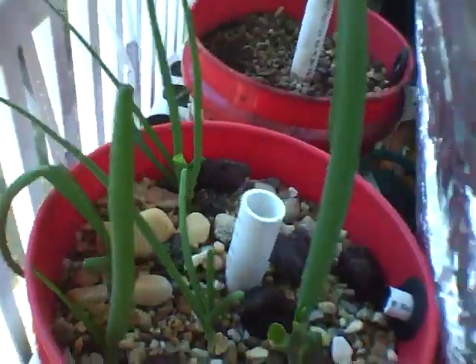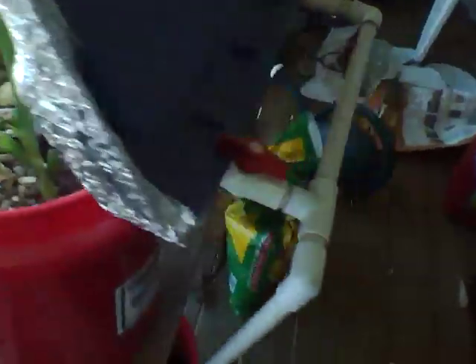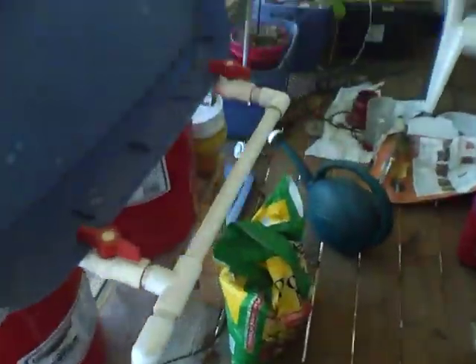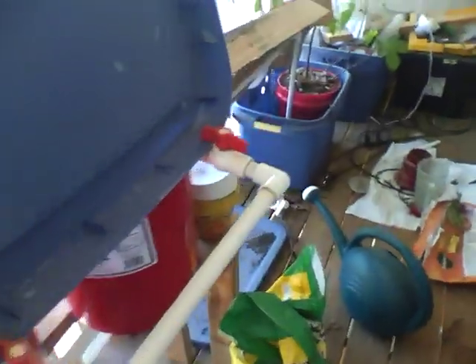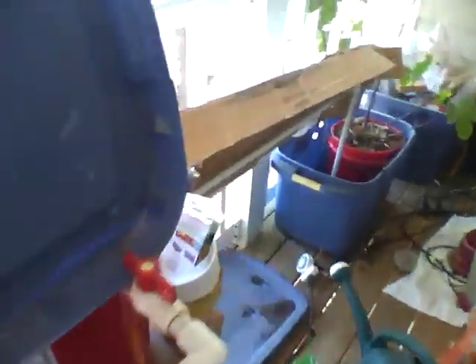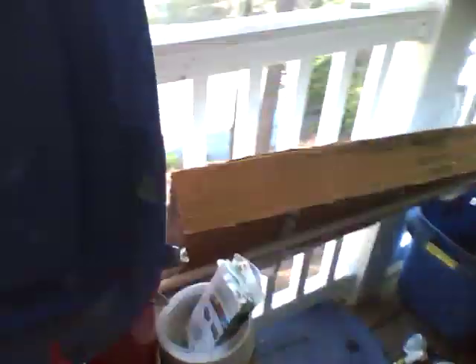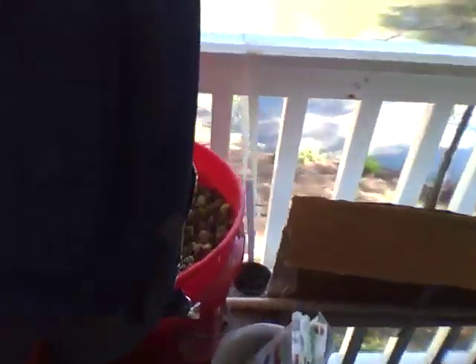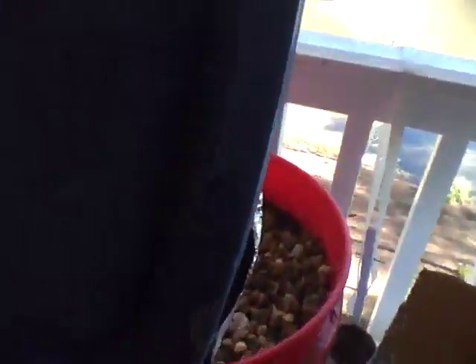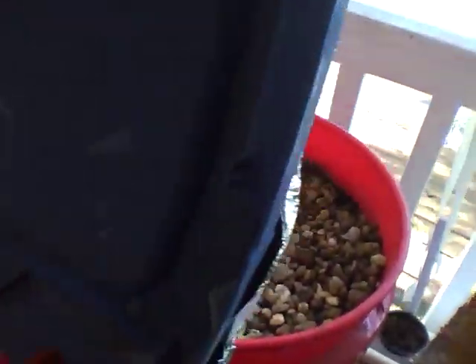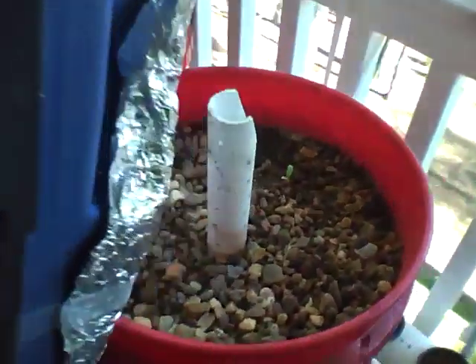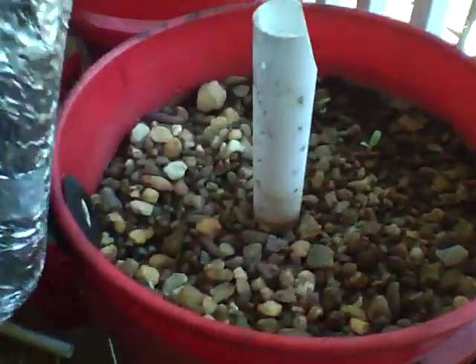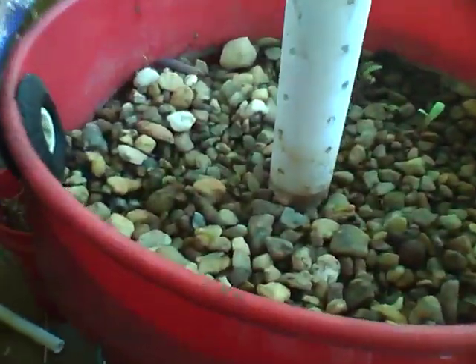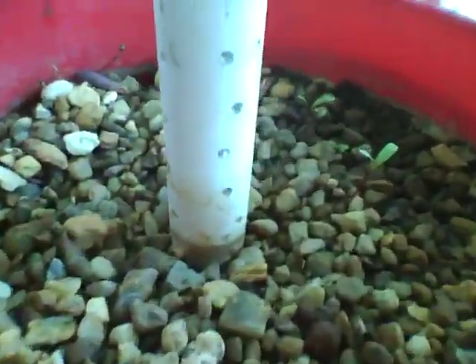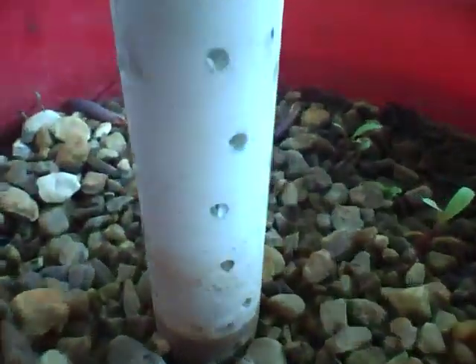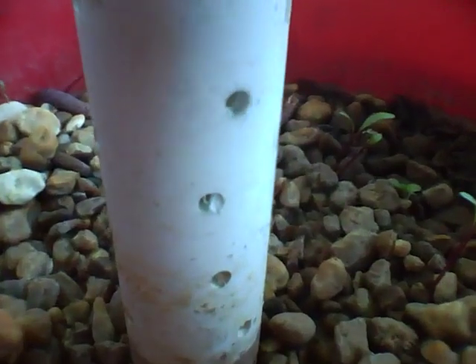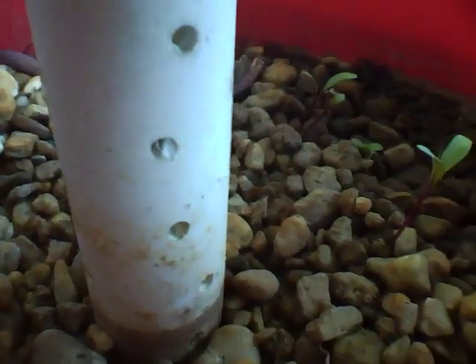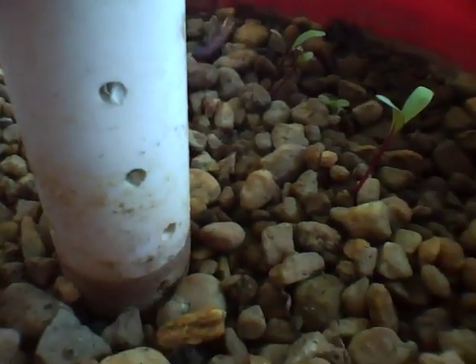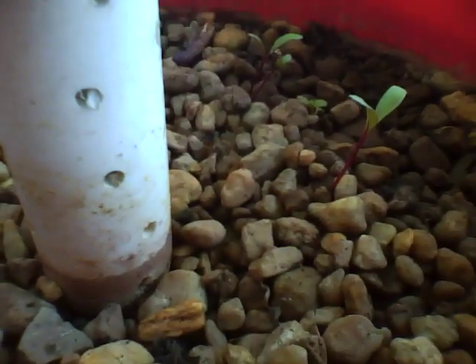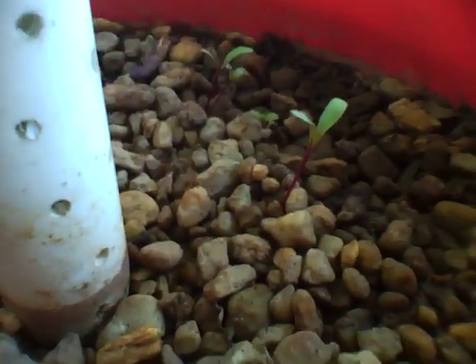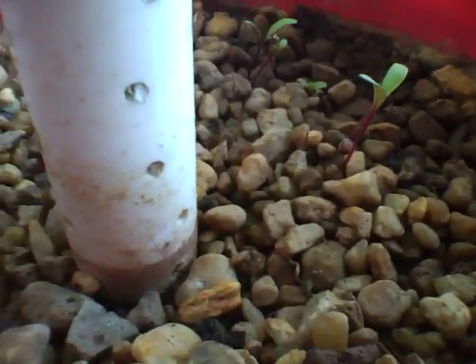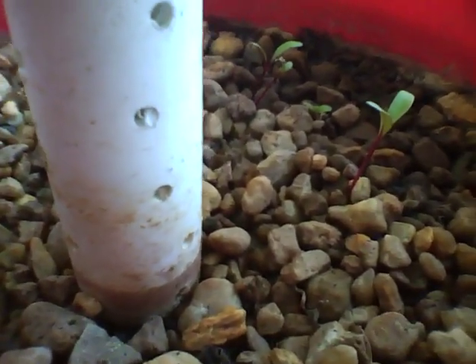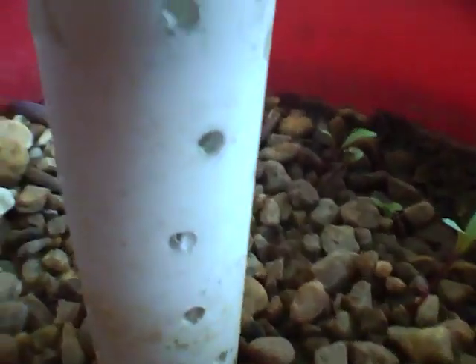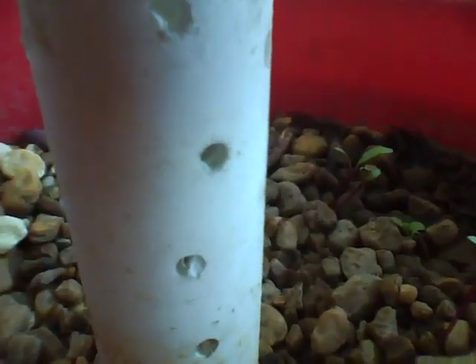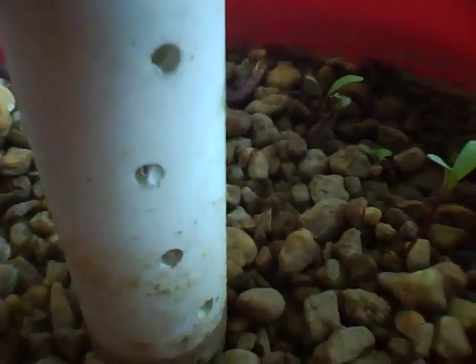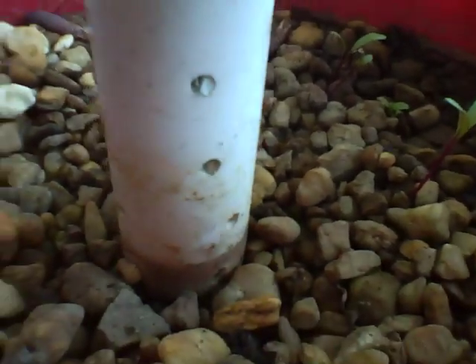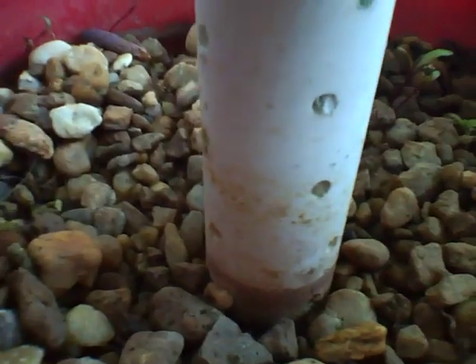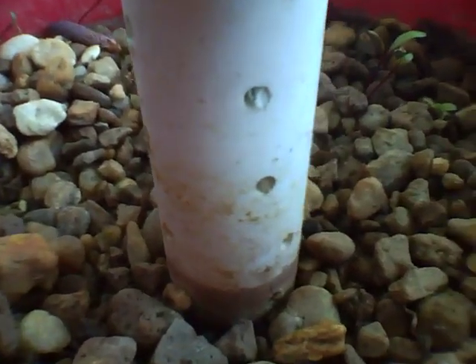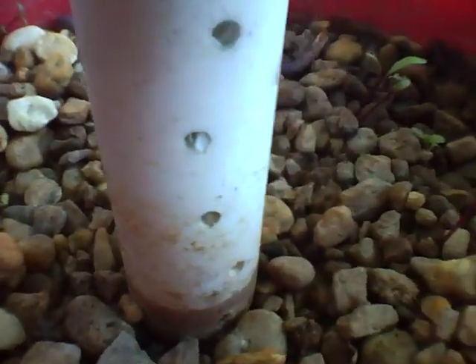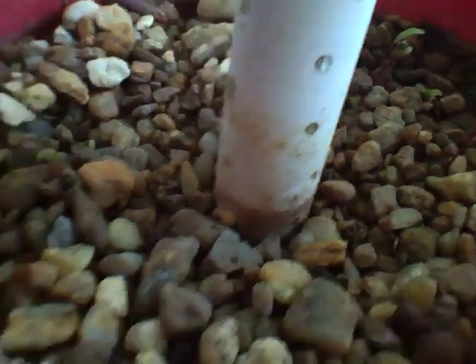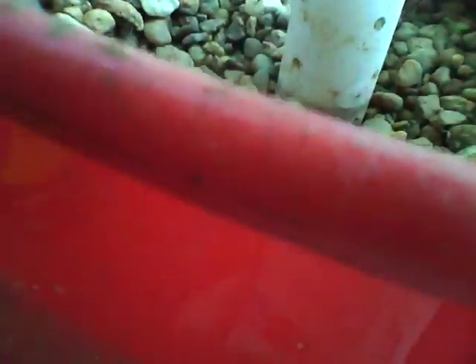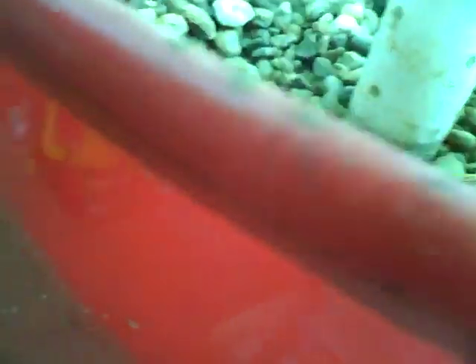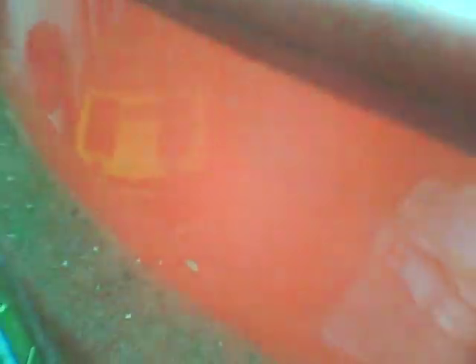Over on the other side, we have a couple seedlings. I think I put some beets in here, and I don't even remember exactly what else. They're just starting to pop up — a few of them might have a true leaf or two.